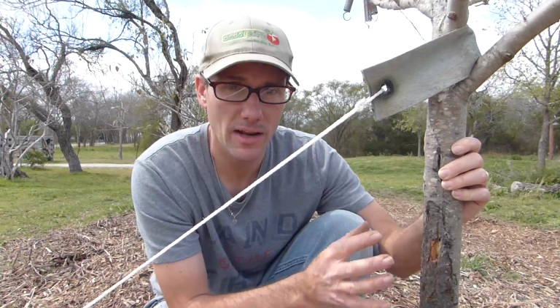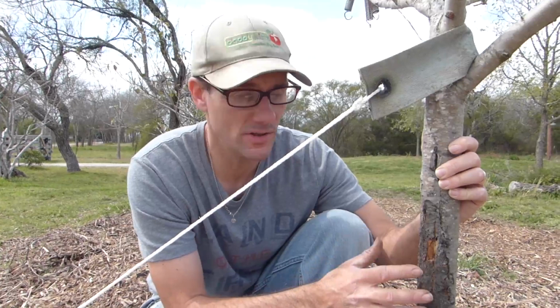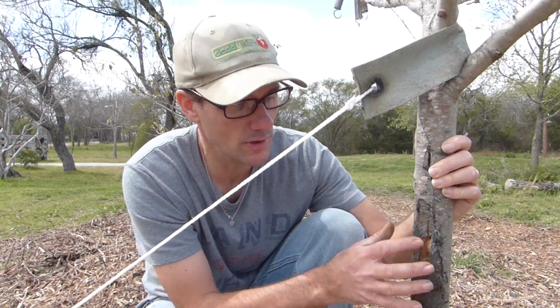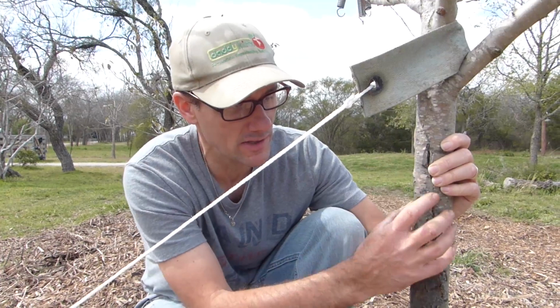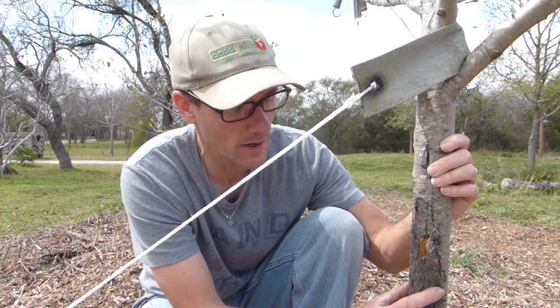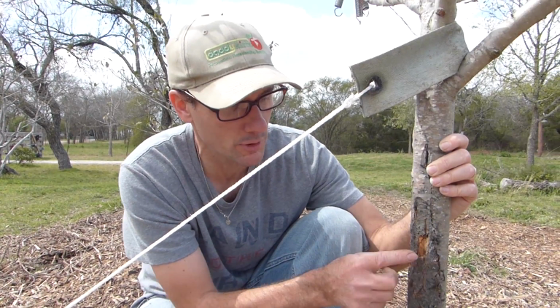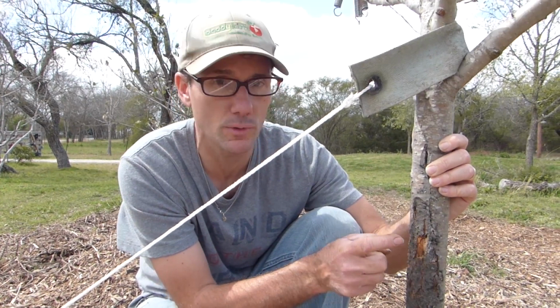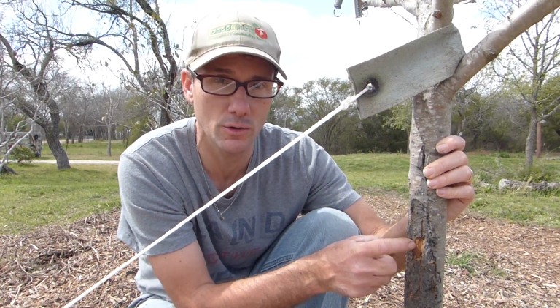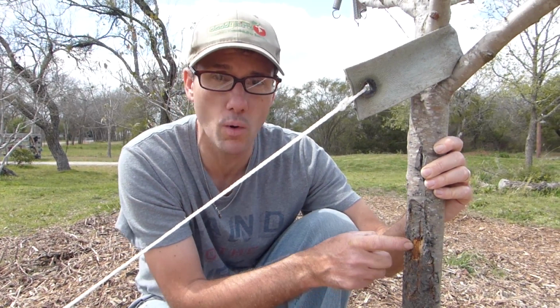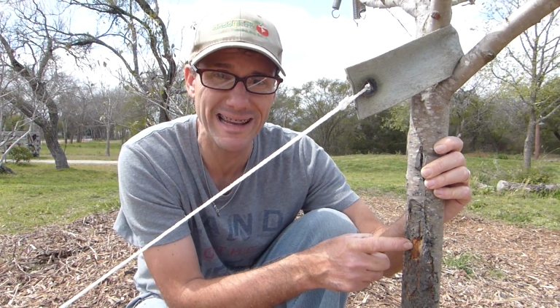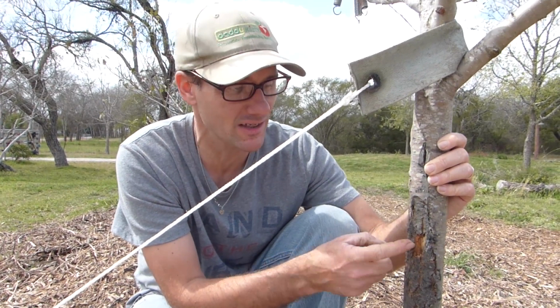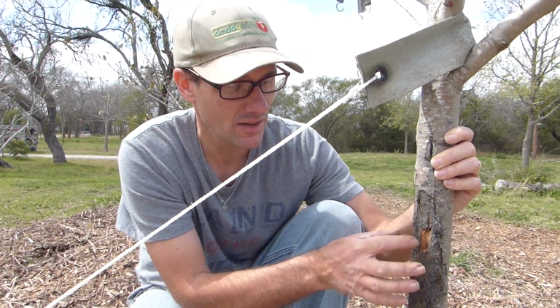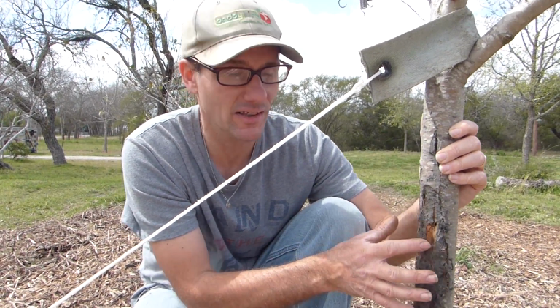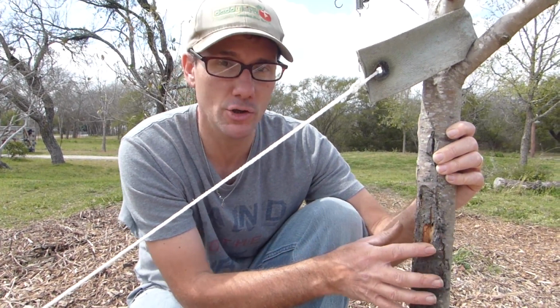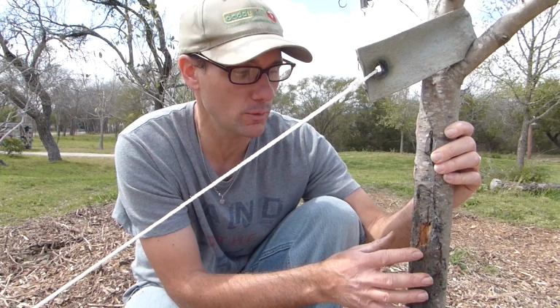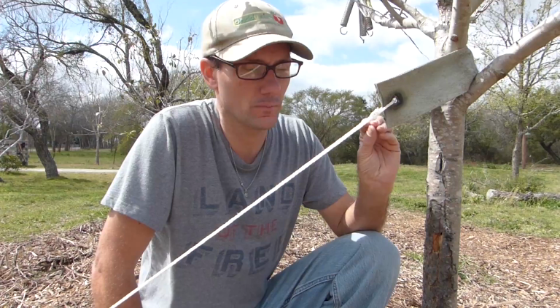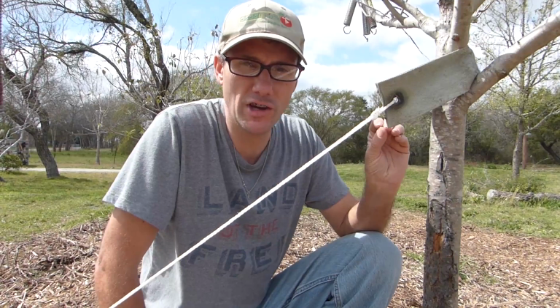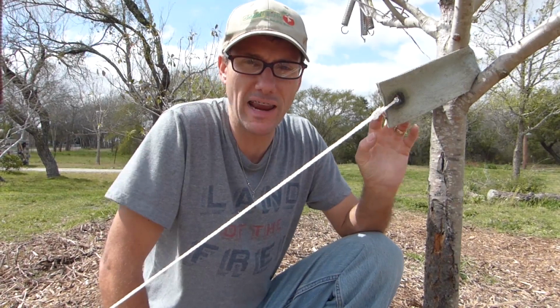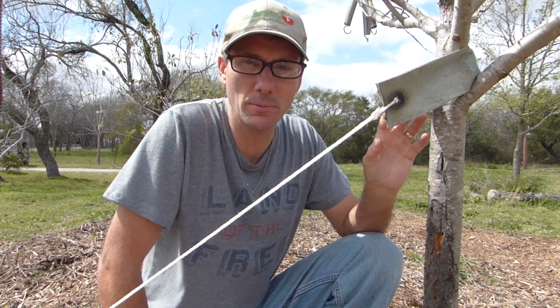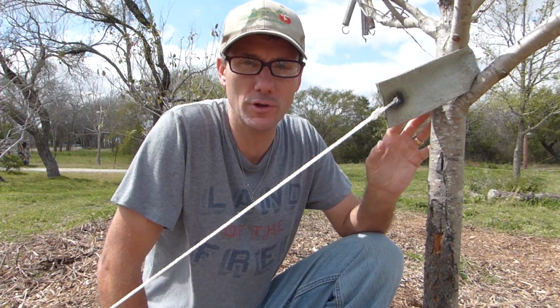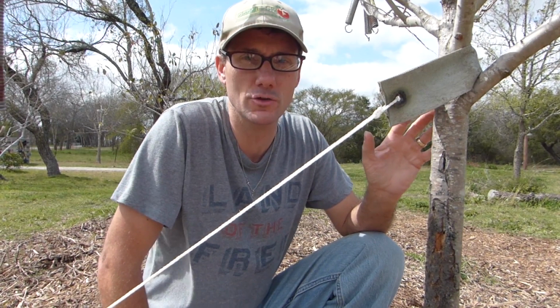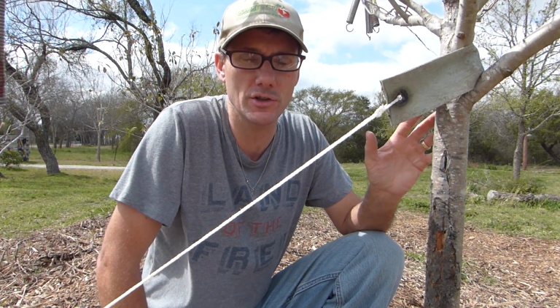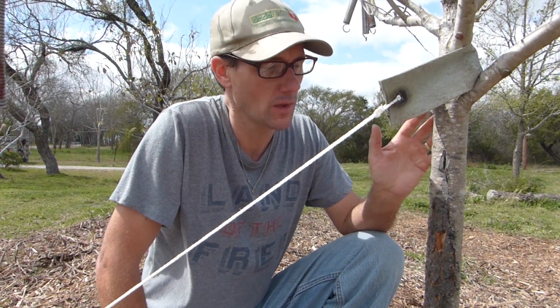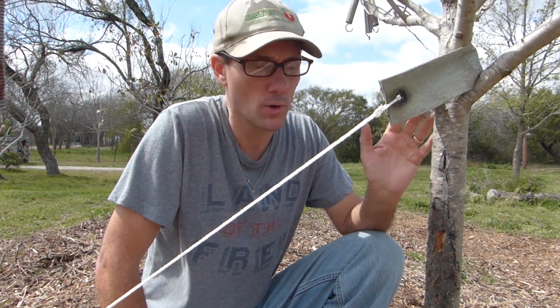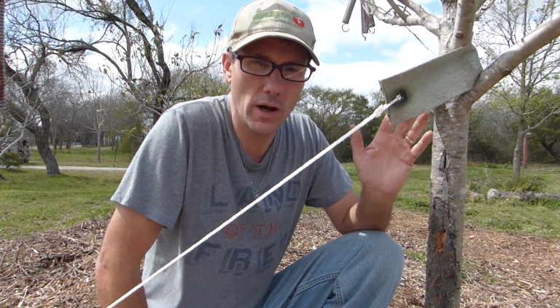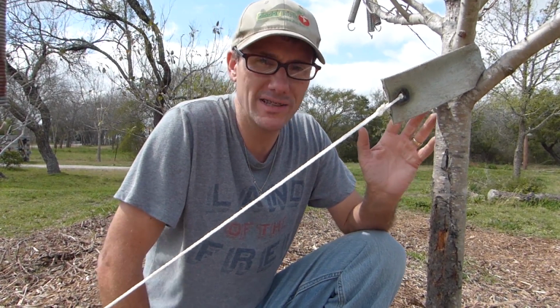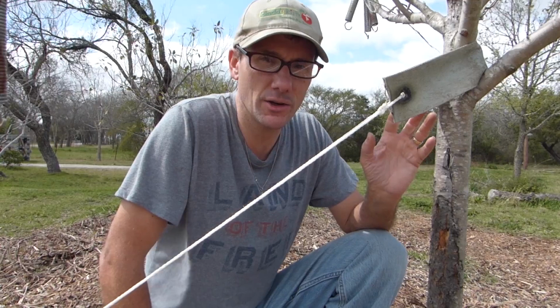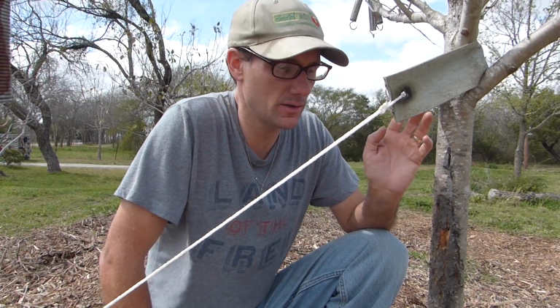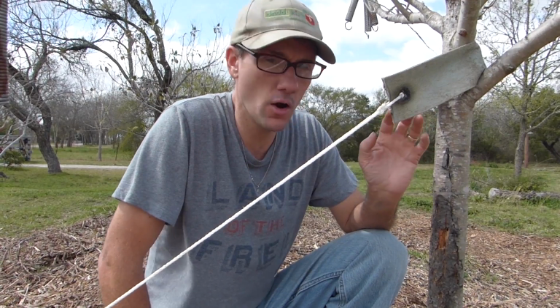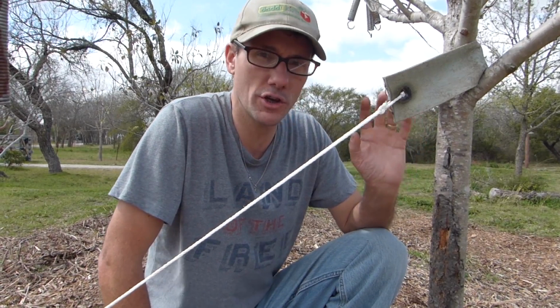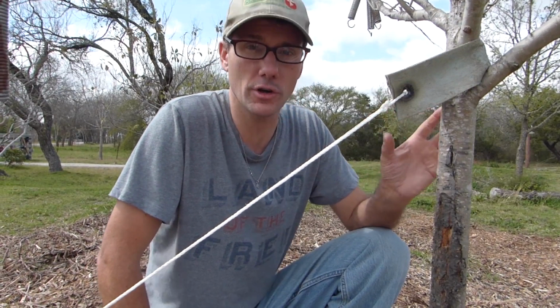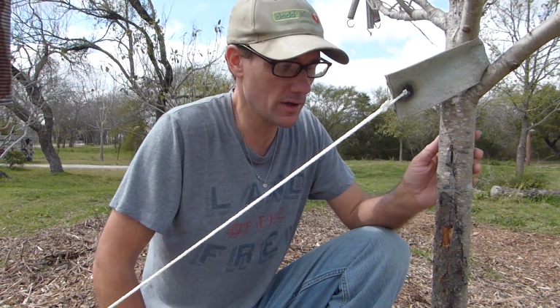That opens this tree and this area up to little boring insects — things that like to chew on that wood. This changes how I plan on treating this tree this year.